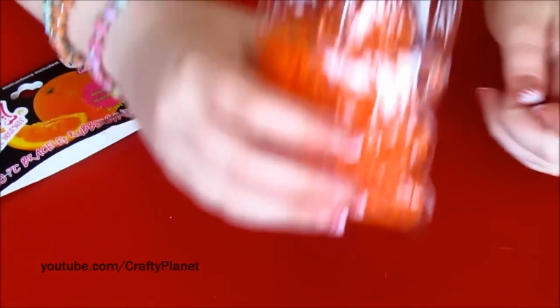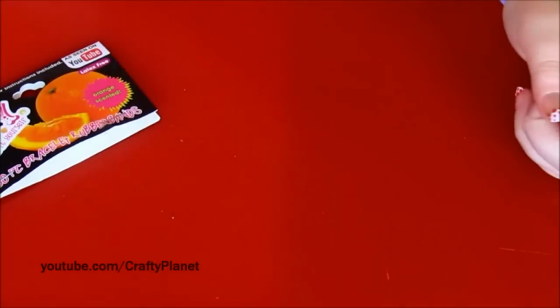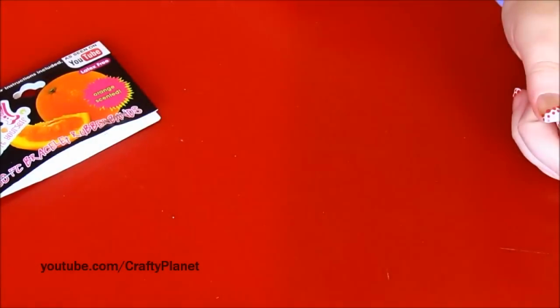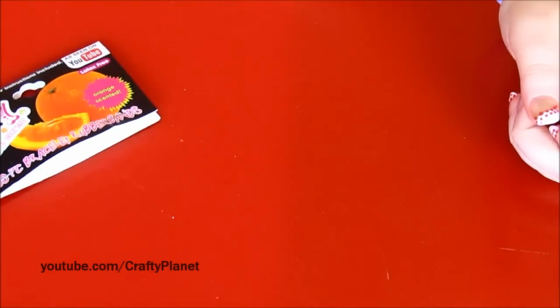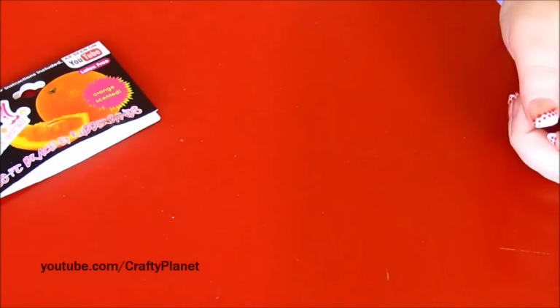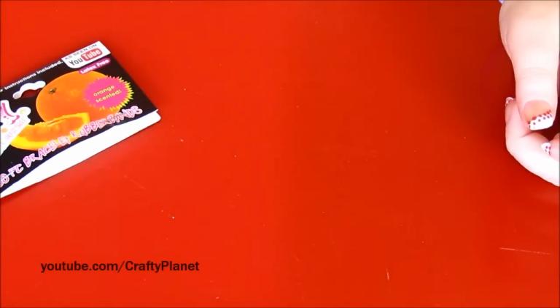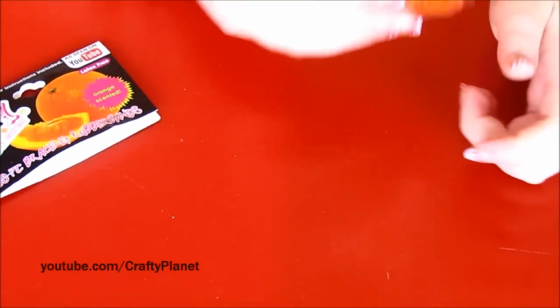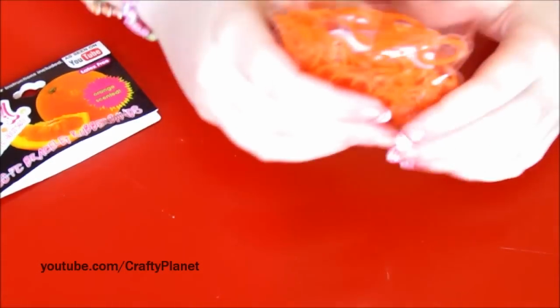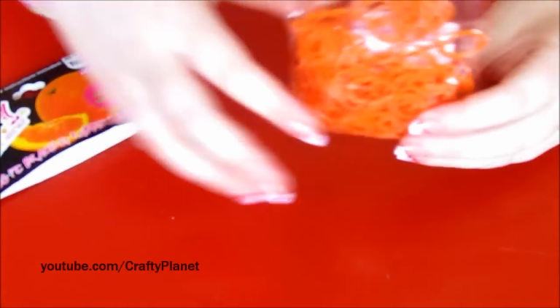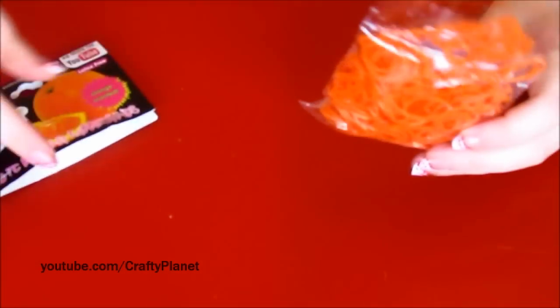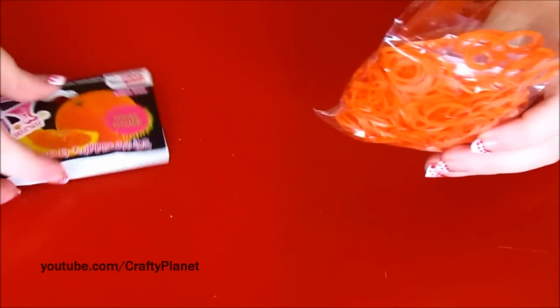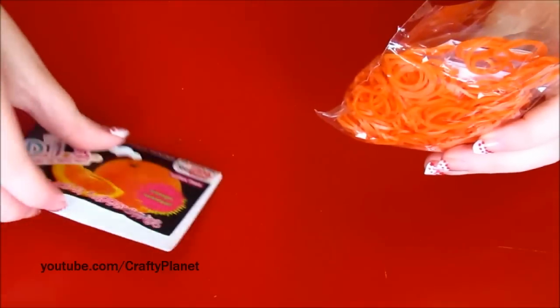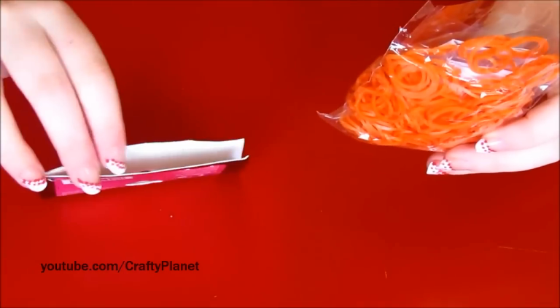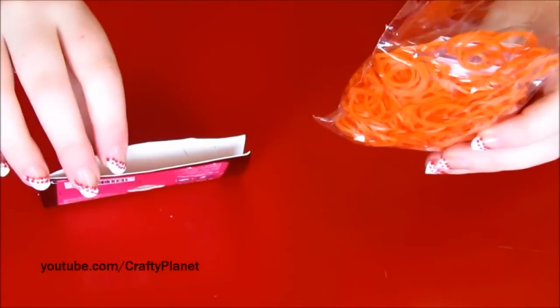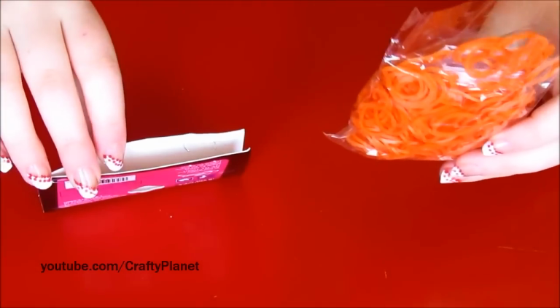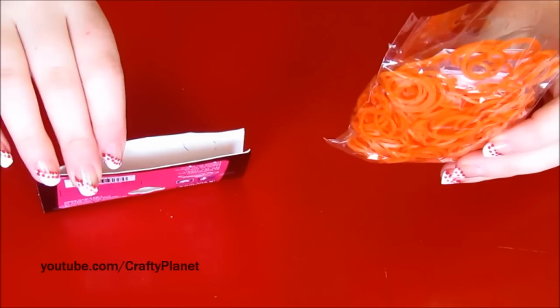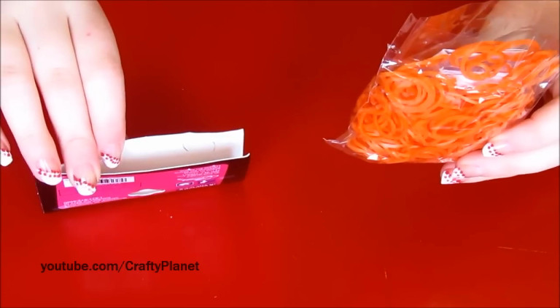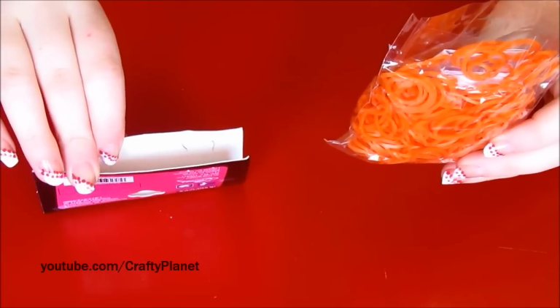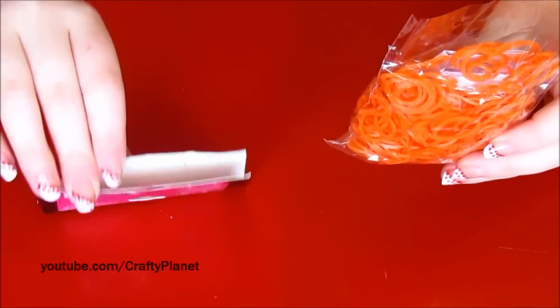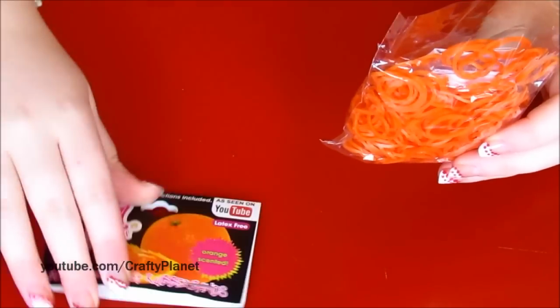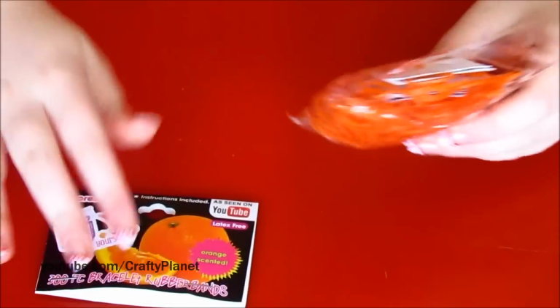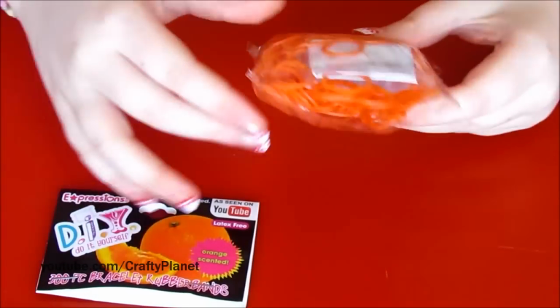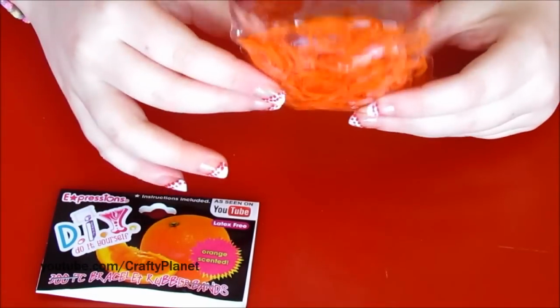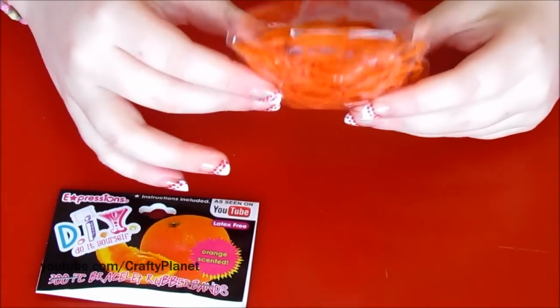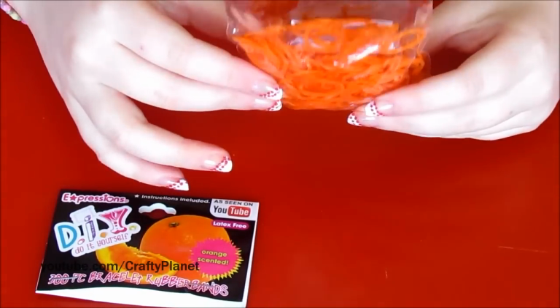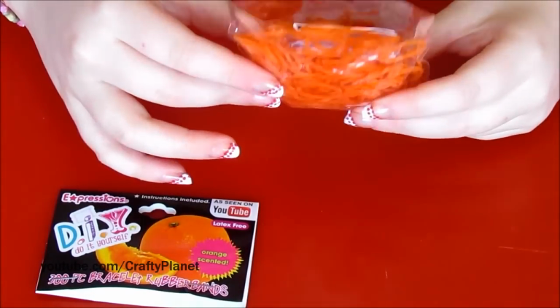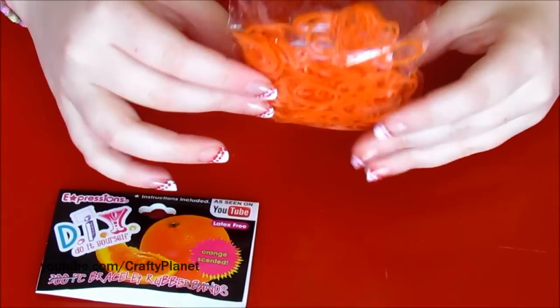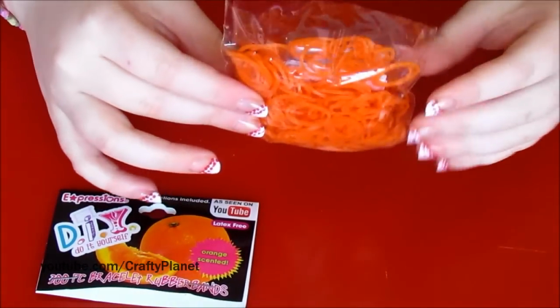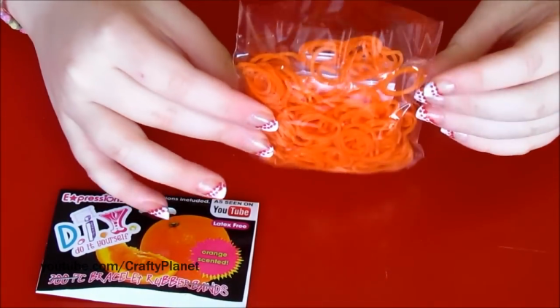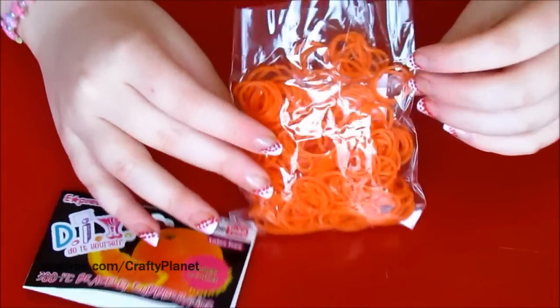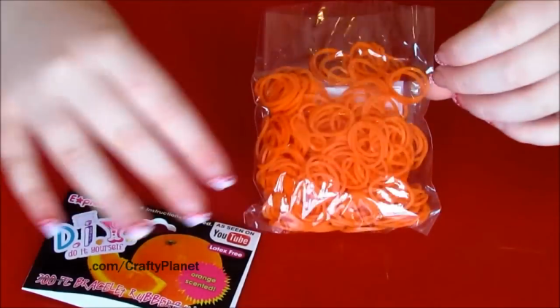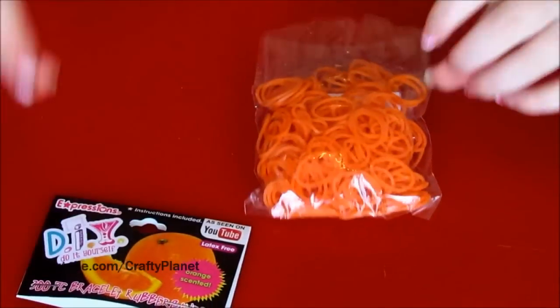Just orange. They smell kind of like Froot Loops — like the orangey scent of Froot Loops. That's basically what they smell like.